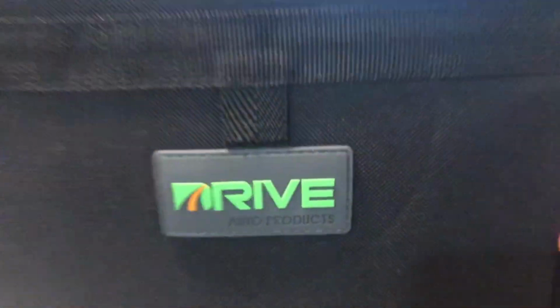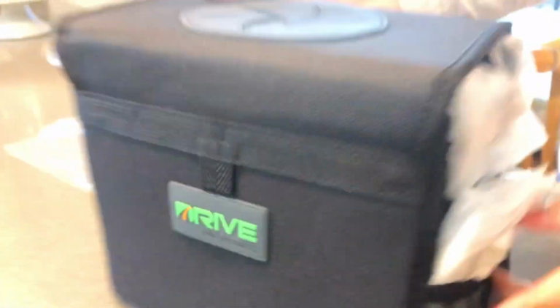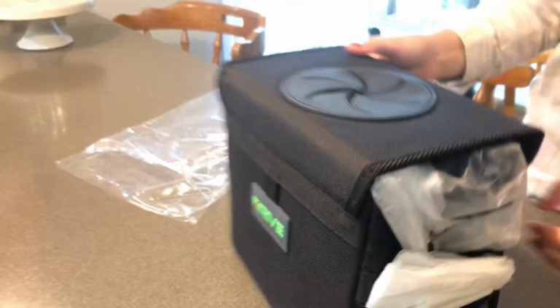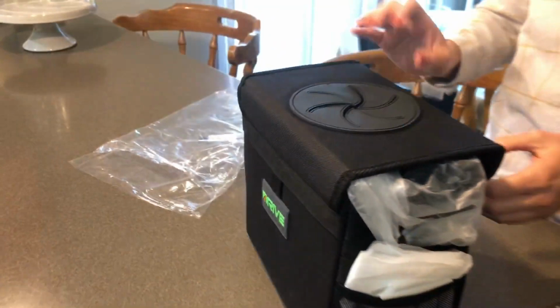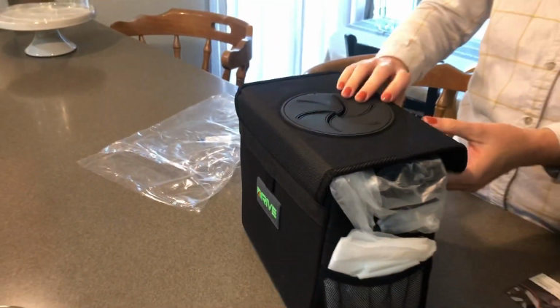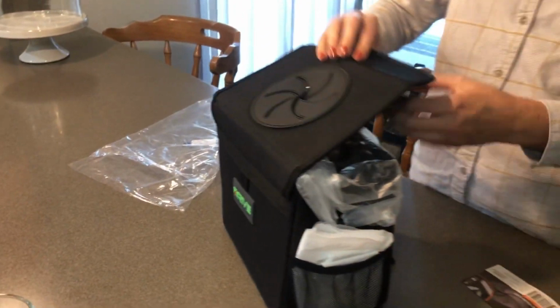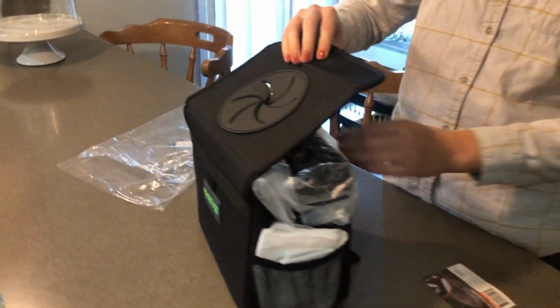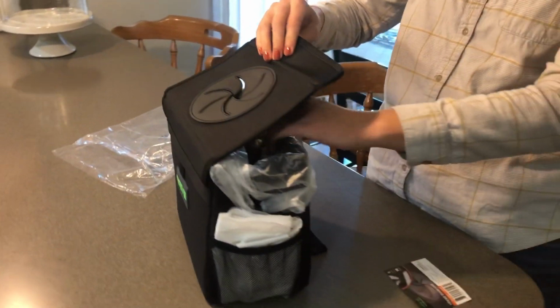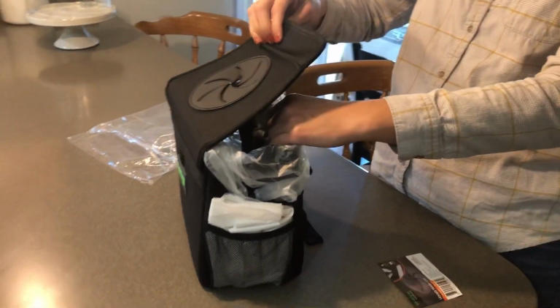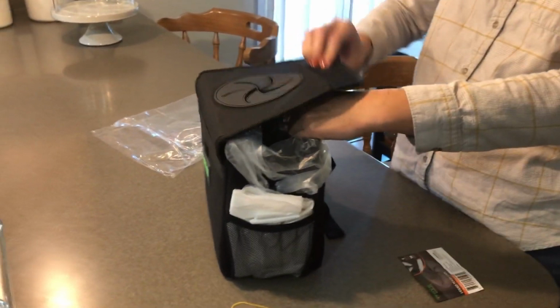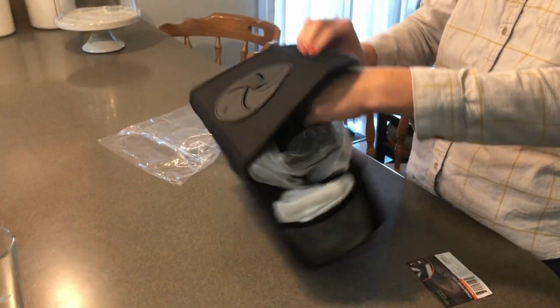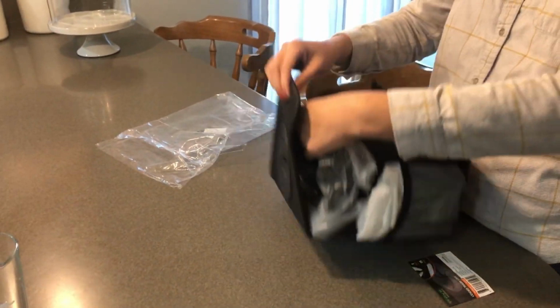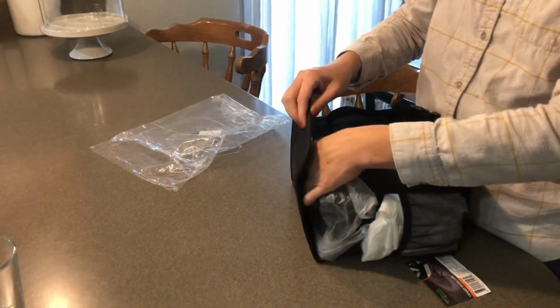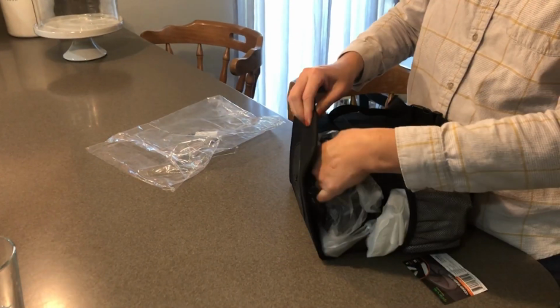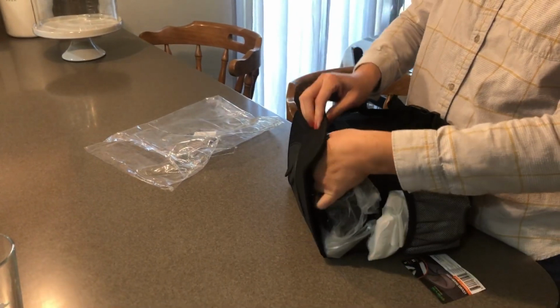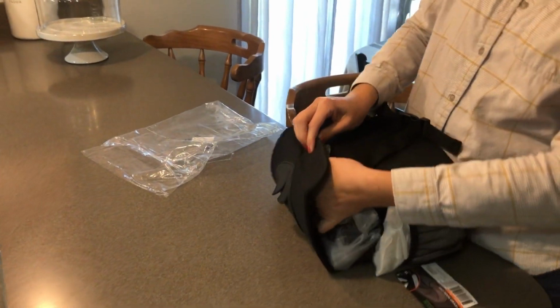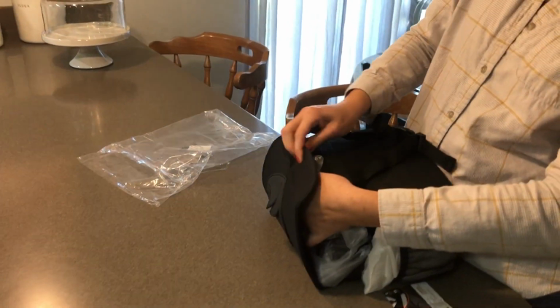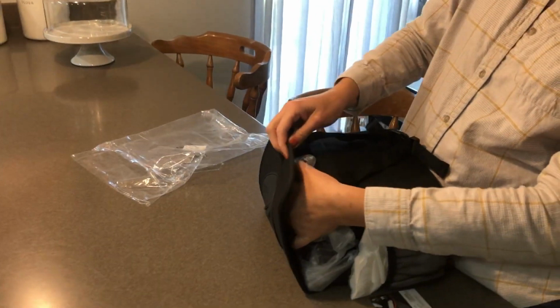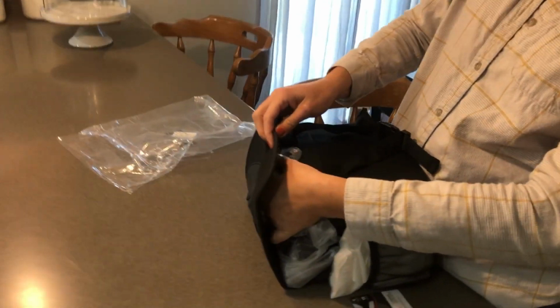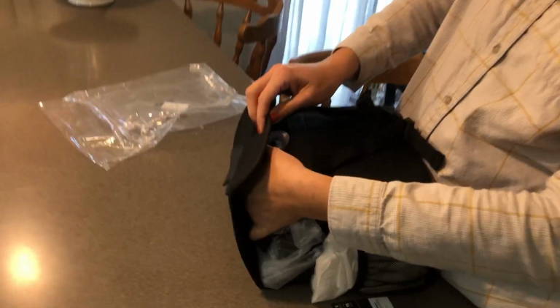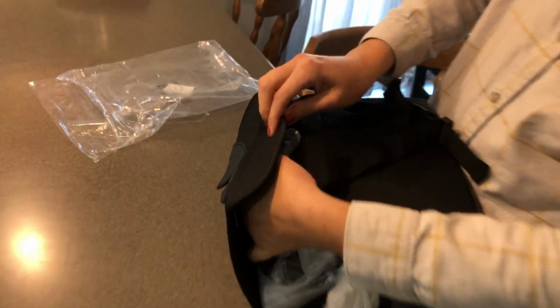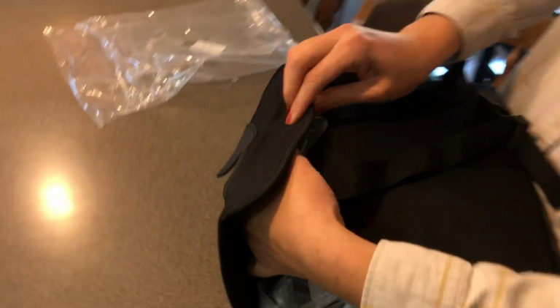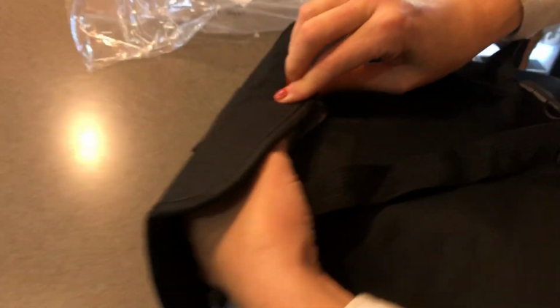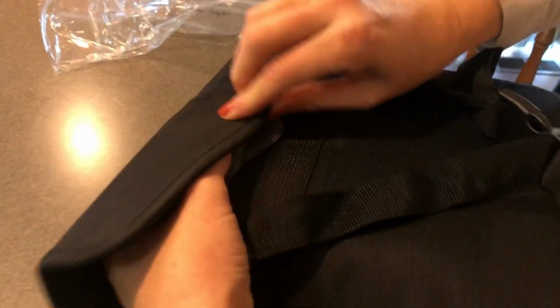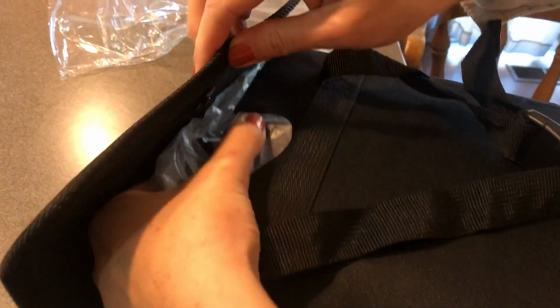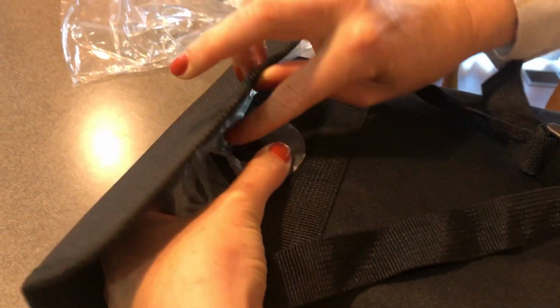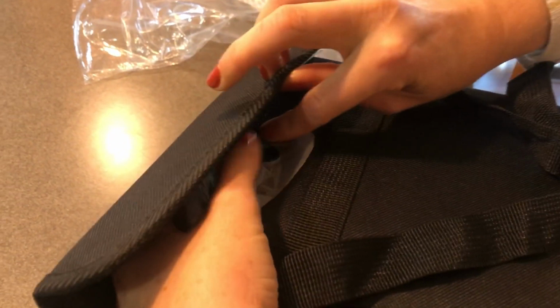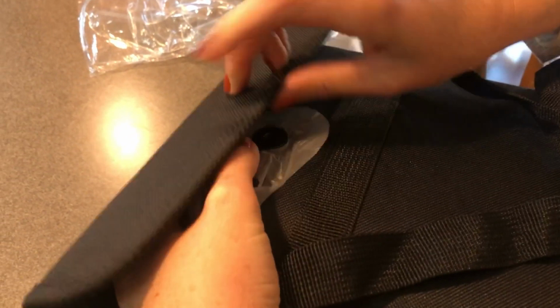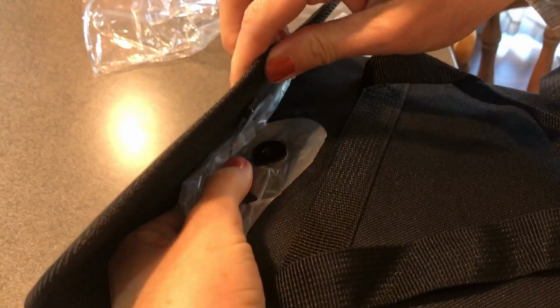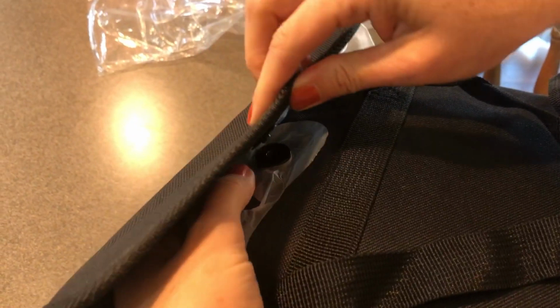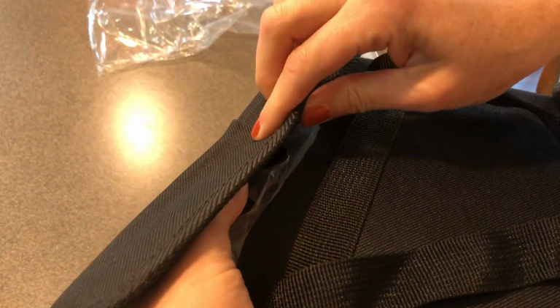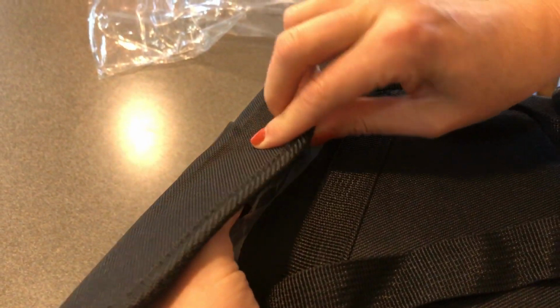You want to throw something away in there? Hold on, I need to secure the top. There's a little button.